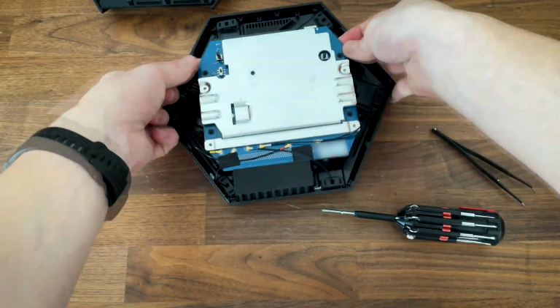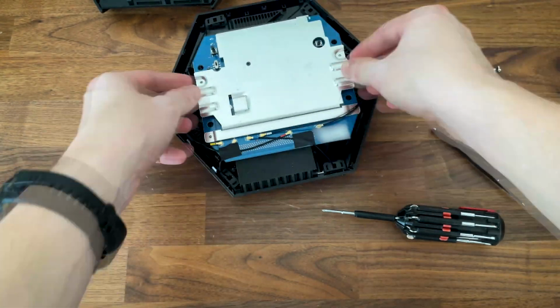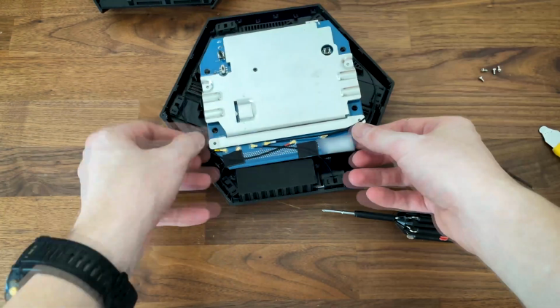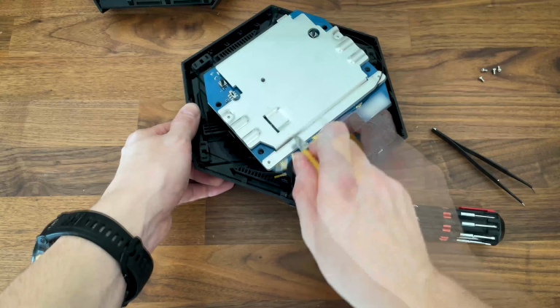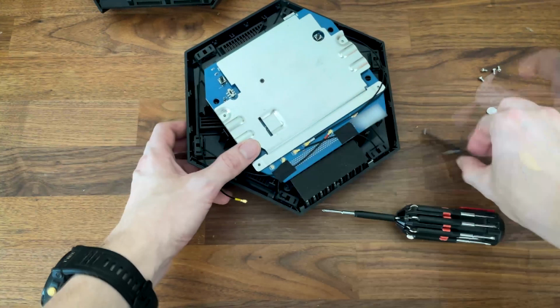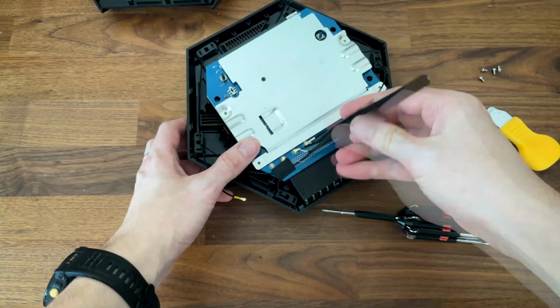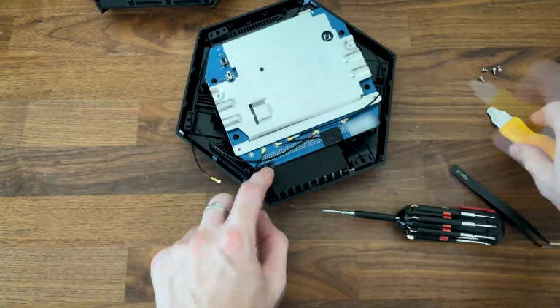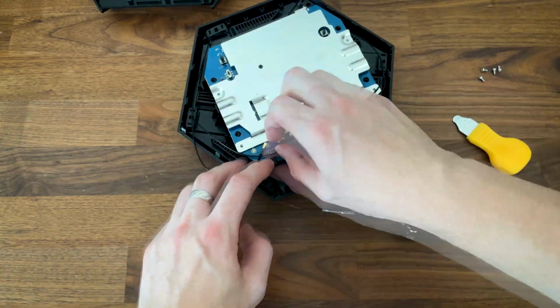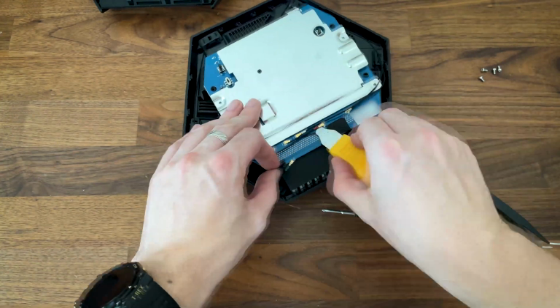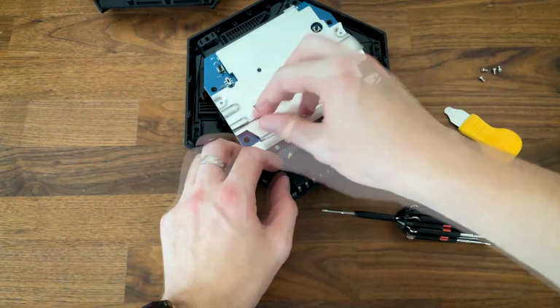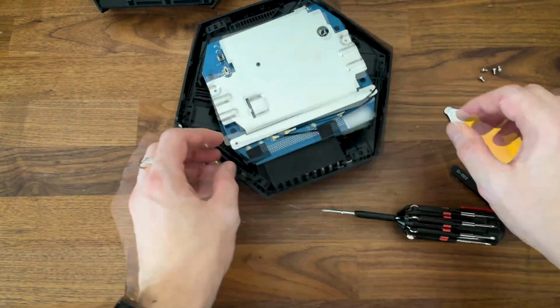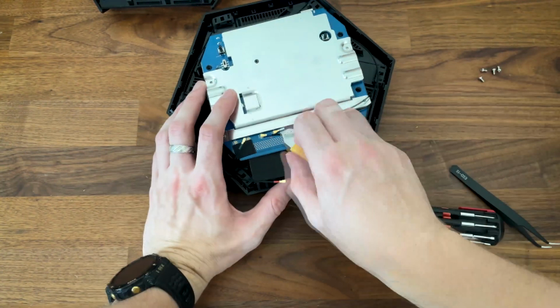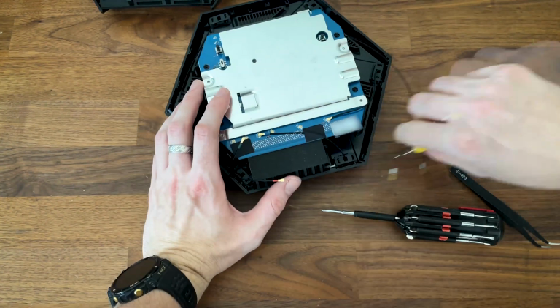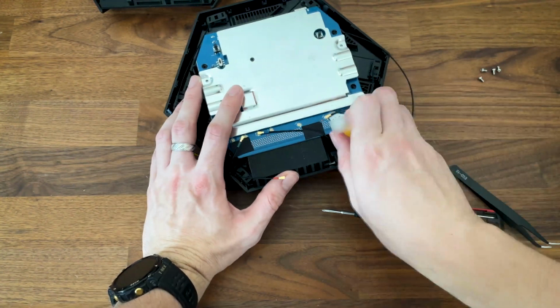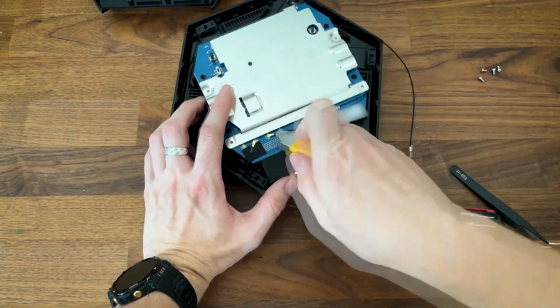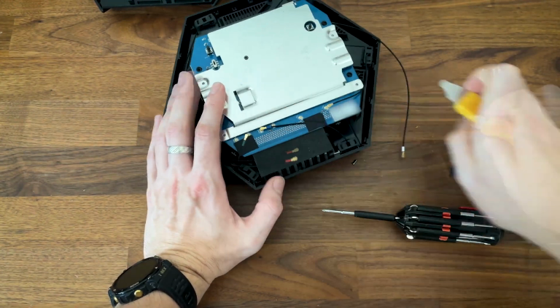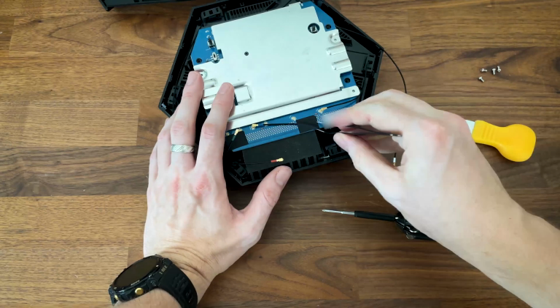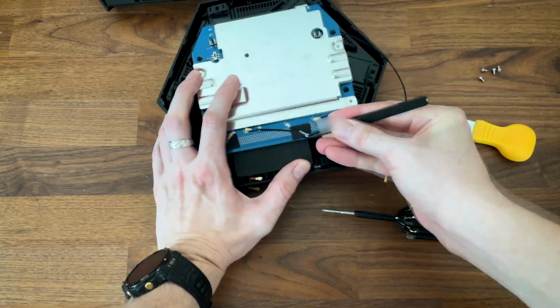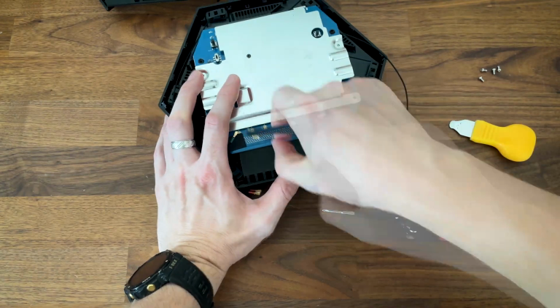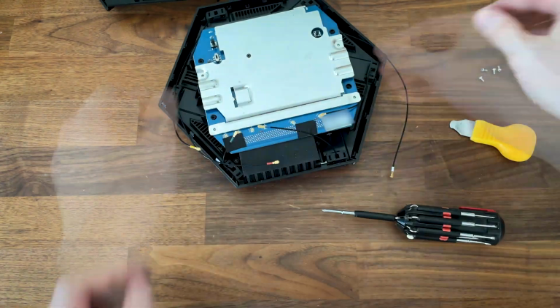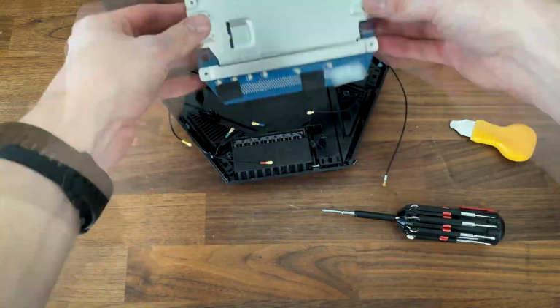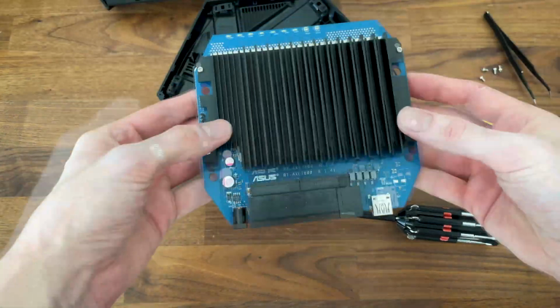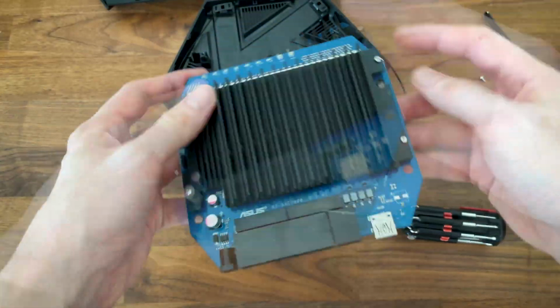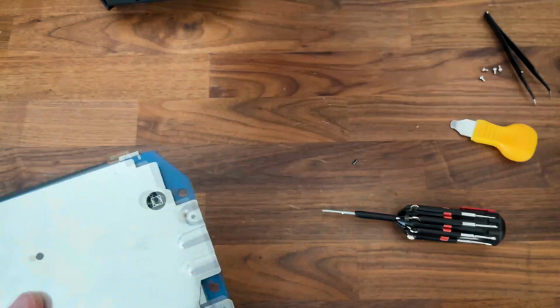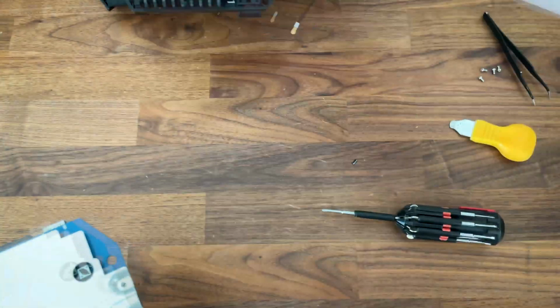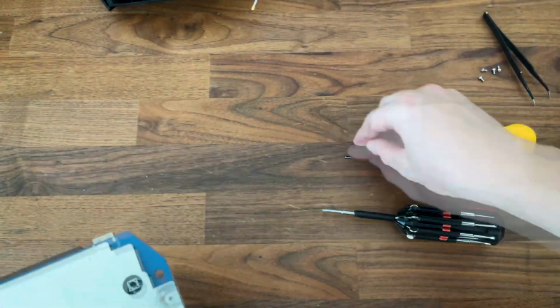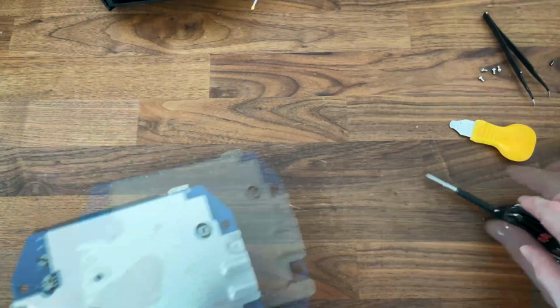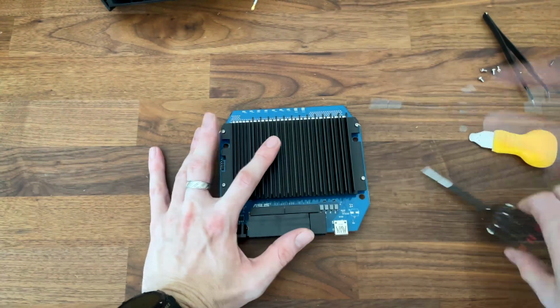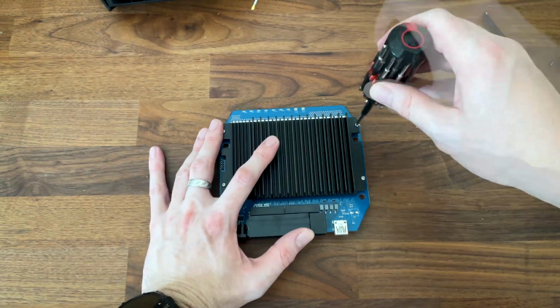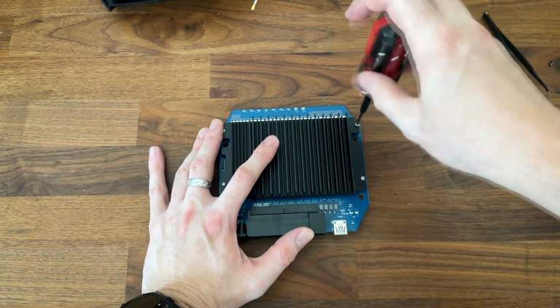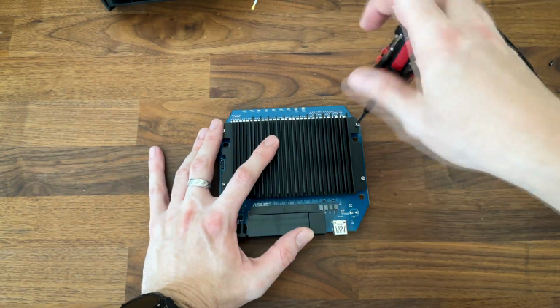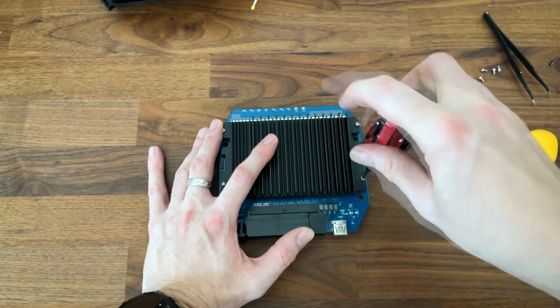To do so, we need to disconnect the antennas, which is easy to do, but be careful not to damage them. It's great that ASUS didn't solder them to the board, and hopefully doesn't adopt this practice, which is fairly common on other brands such as Eero and TP-Link.